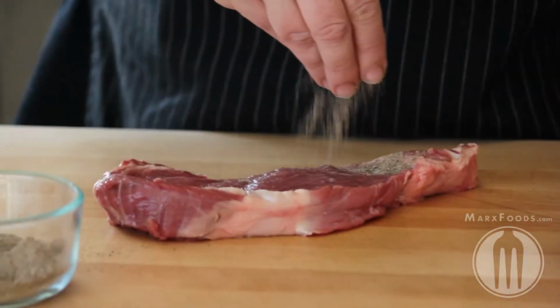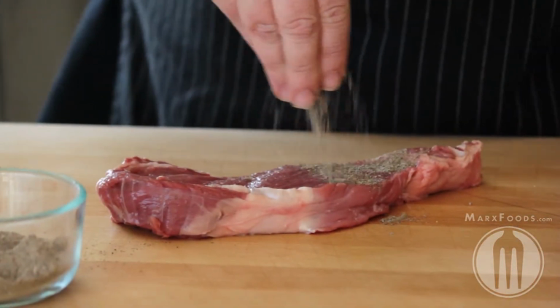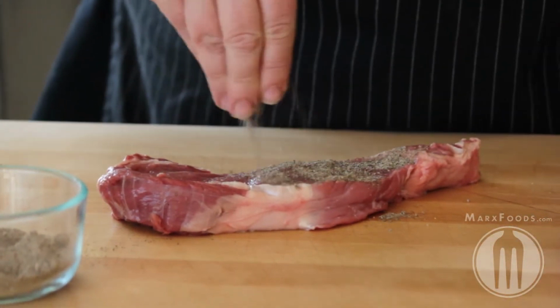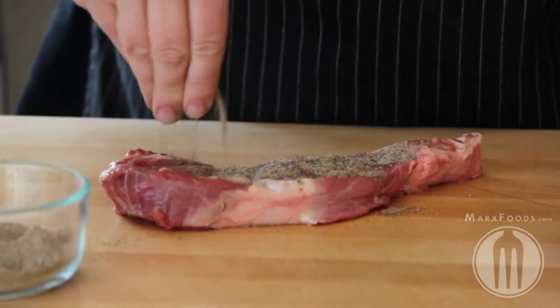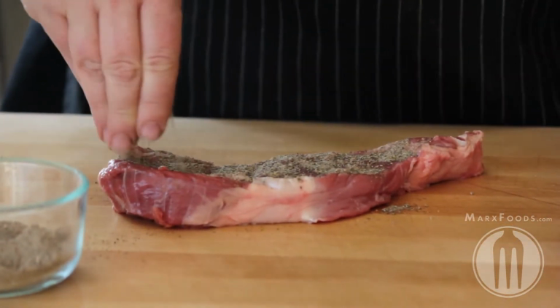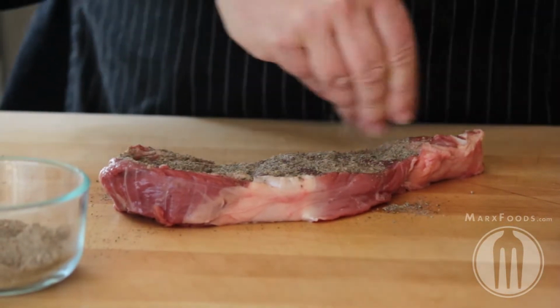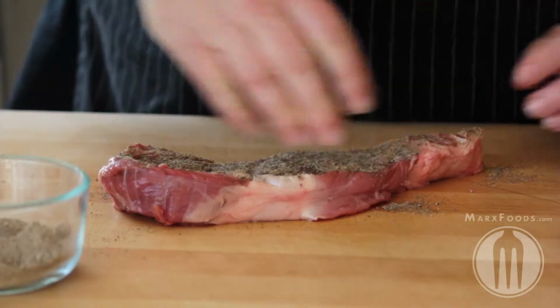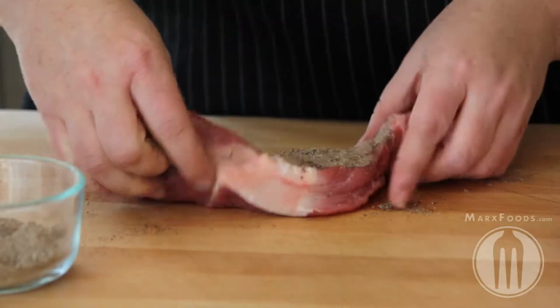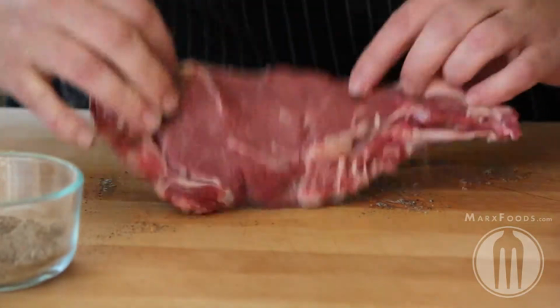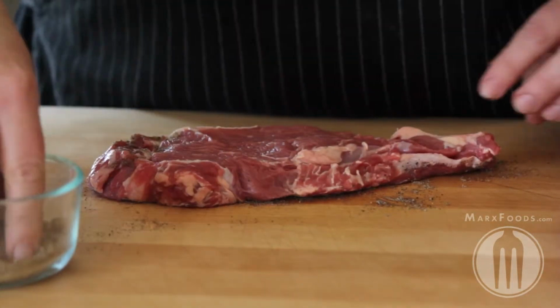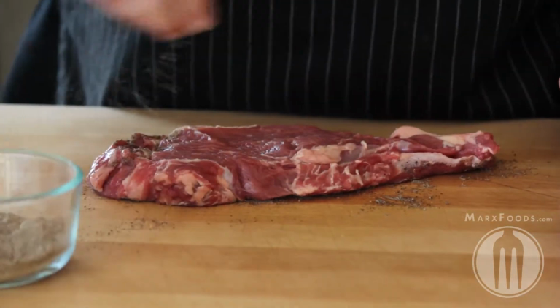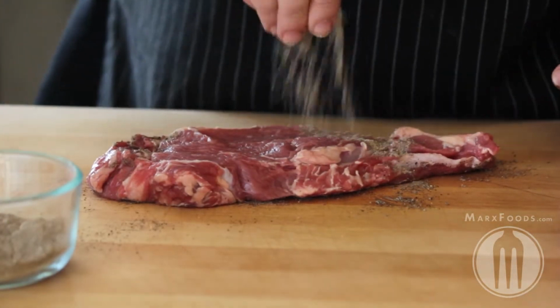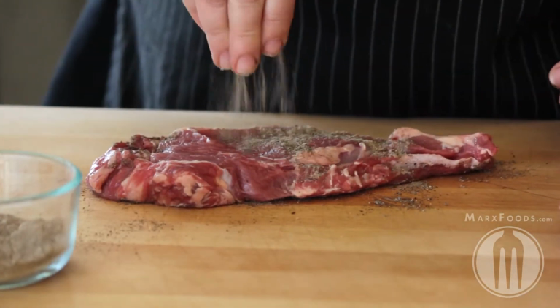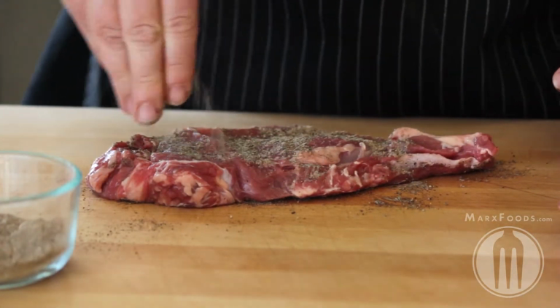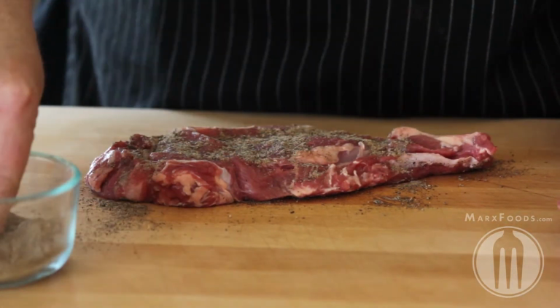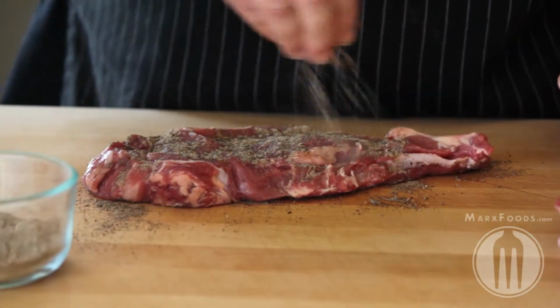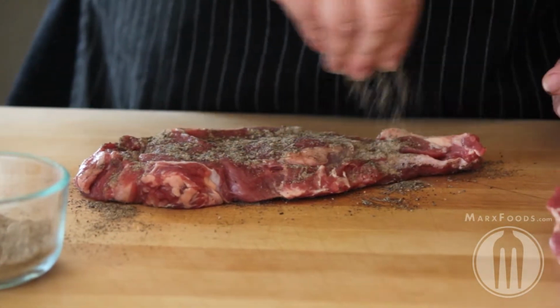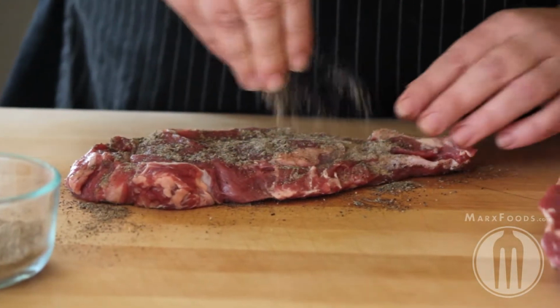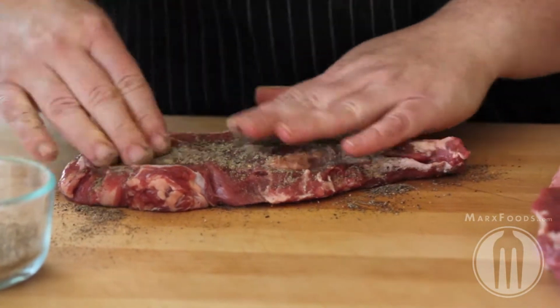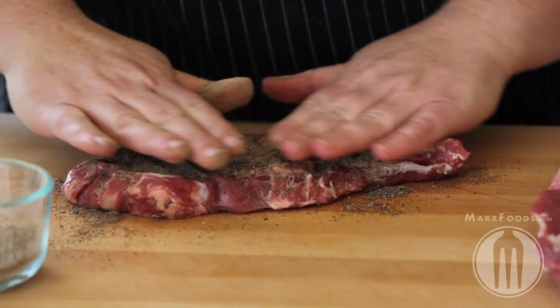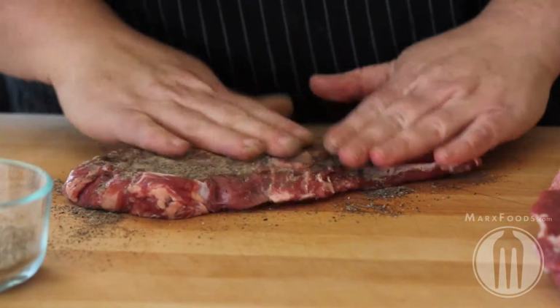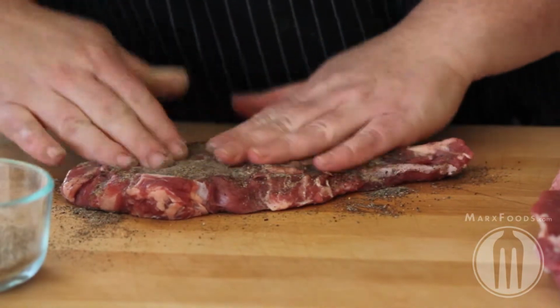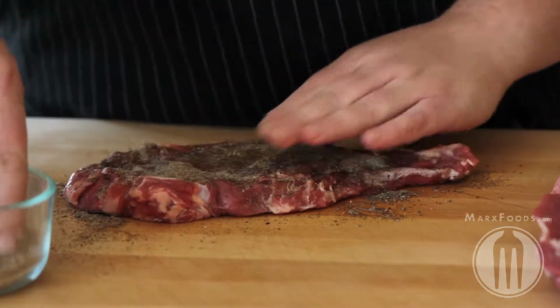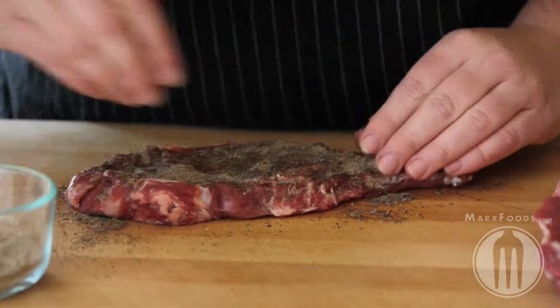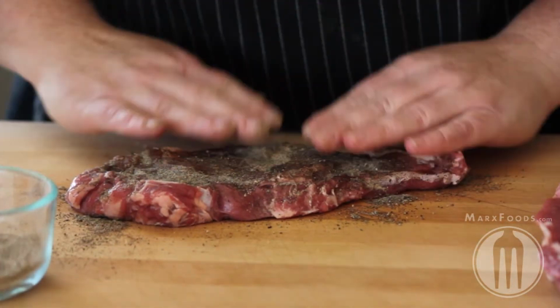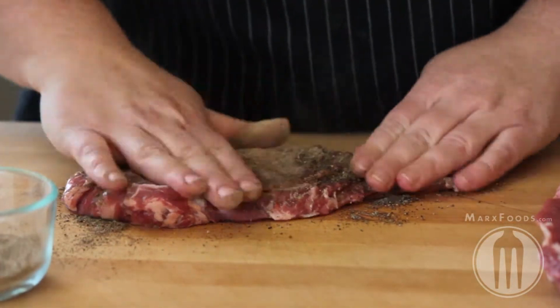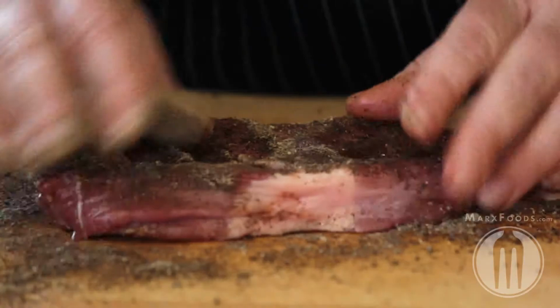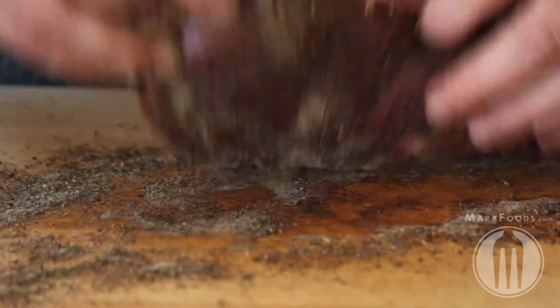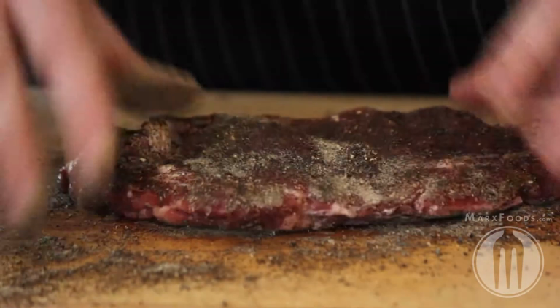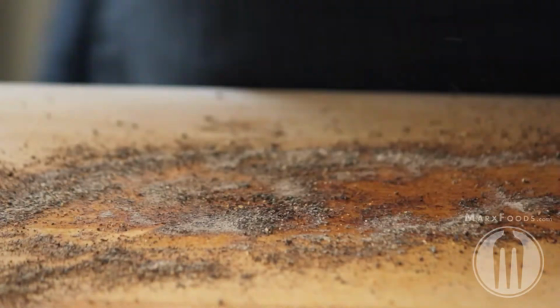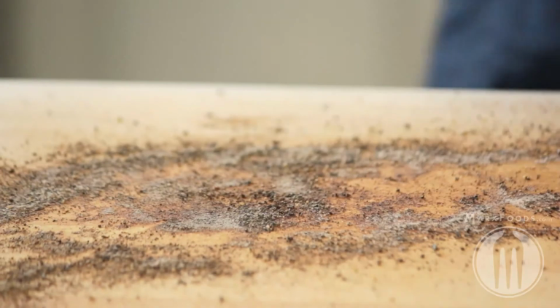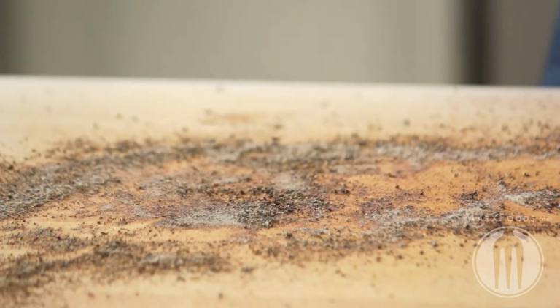With any rub that you use, don't be shy. Sprinkle a good amount on, give it a pat, and then let it rest for 10 to 15 minutes so the flavors can meld, the rub can adhere, and the steak can come to room temperature before grilling or cooking it.